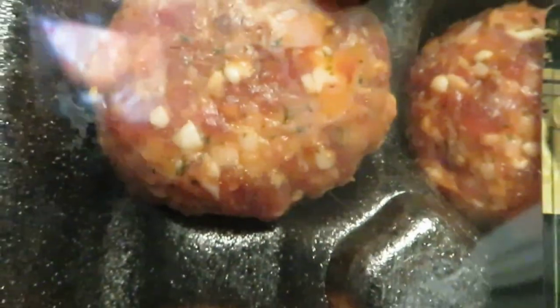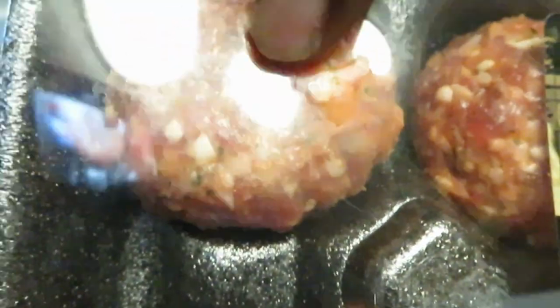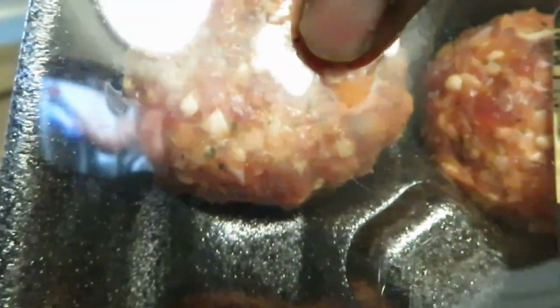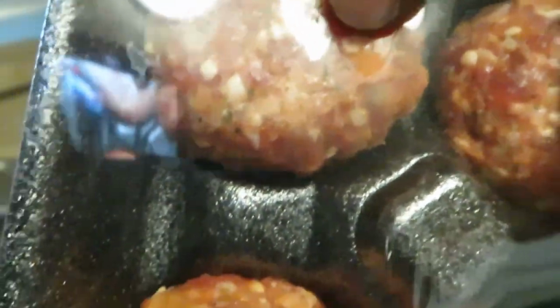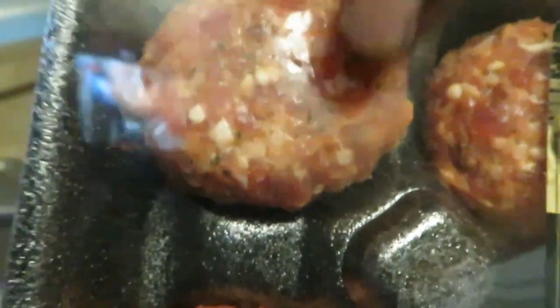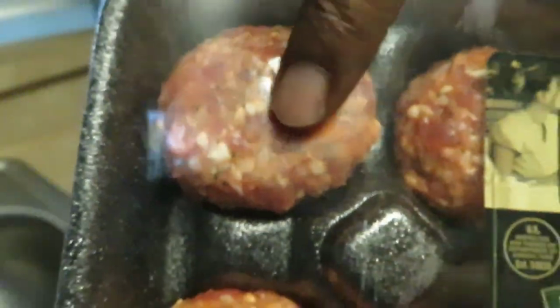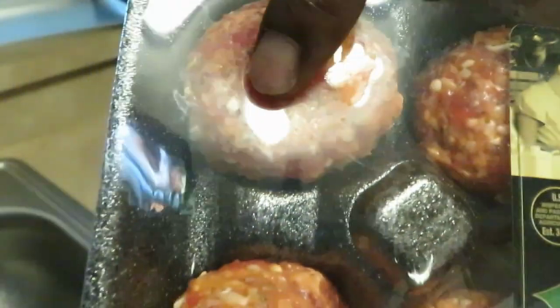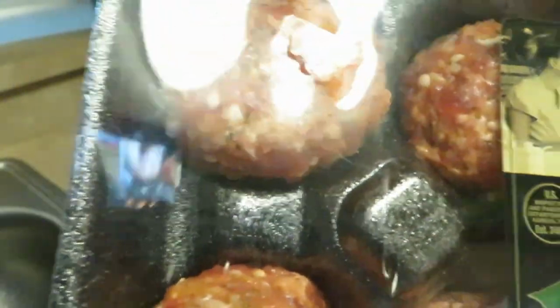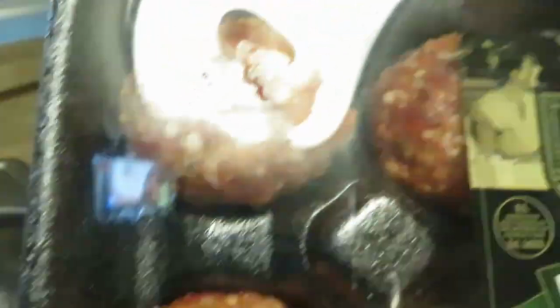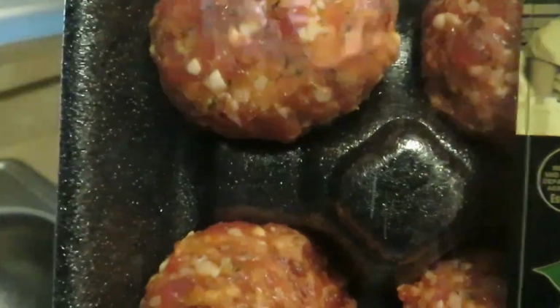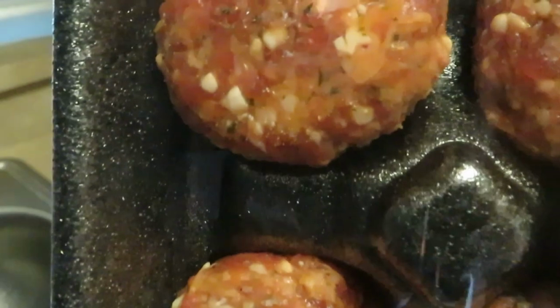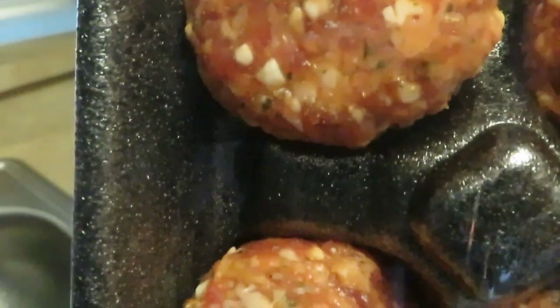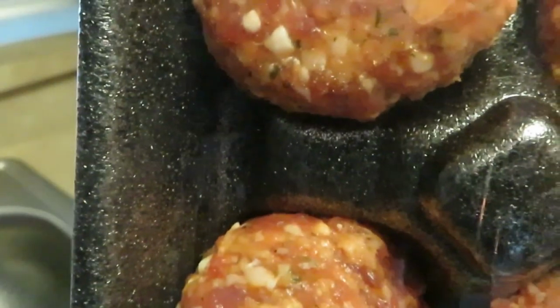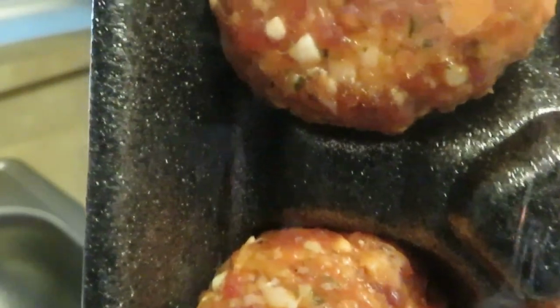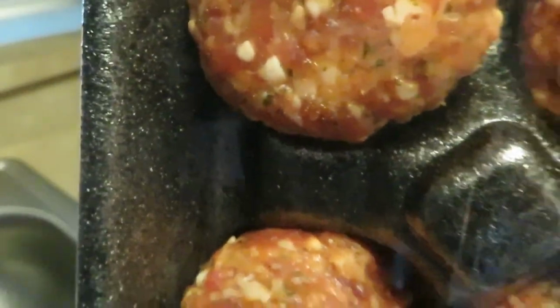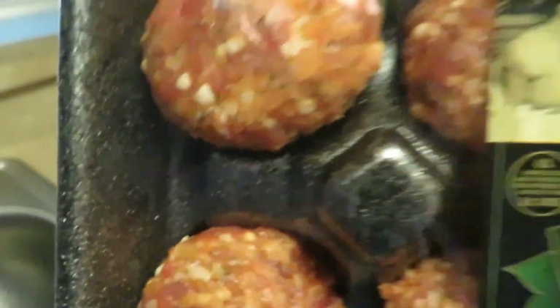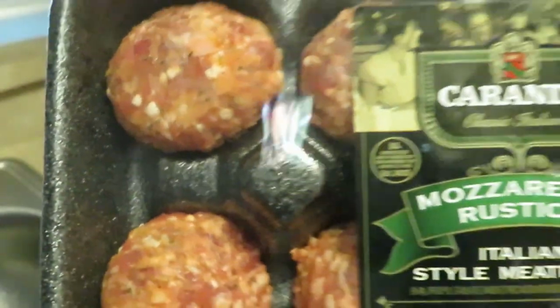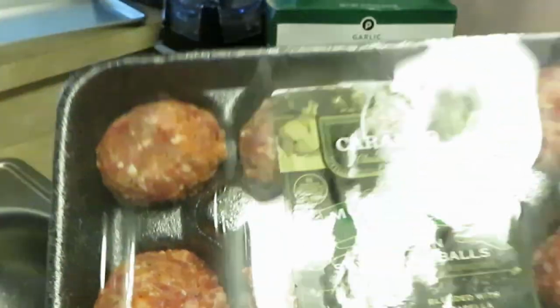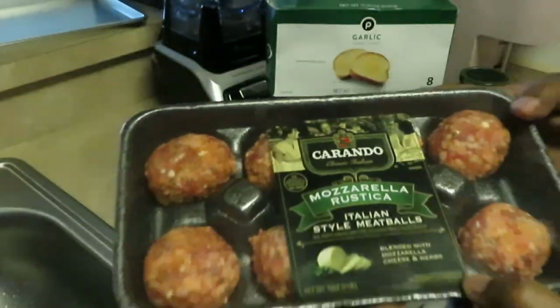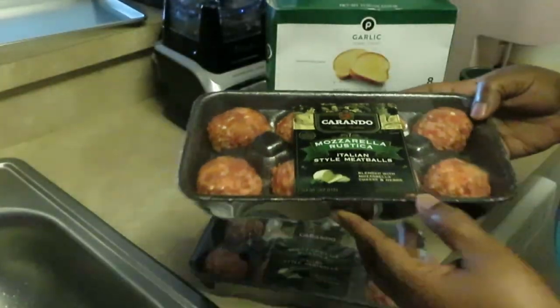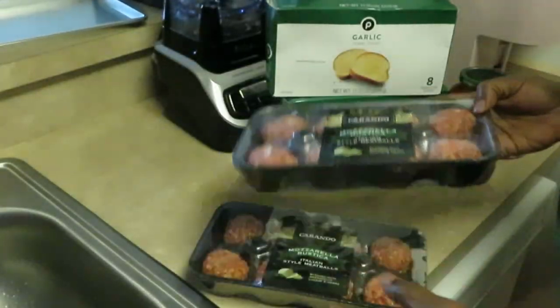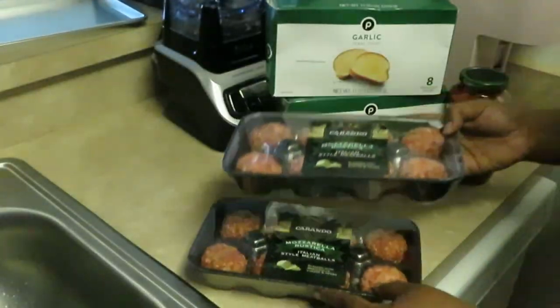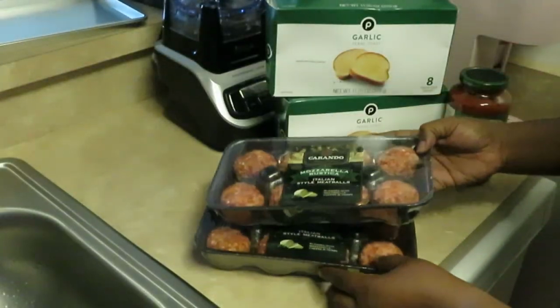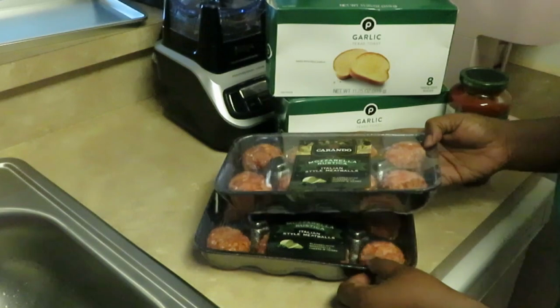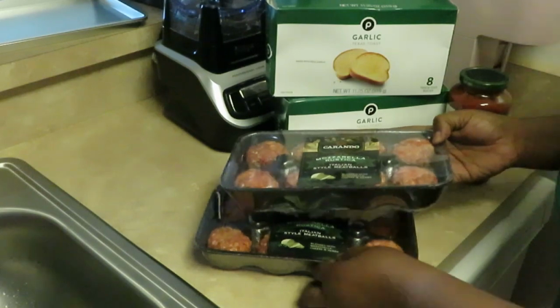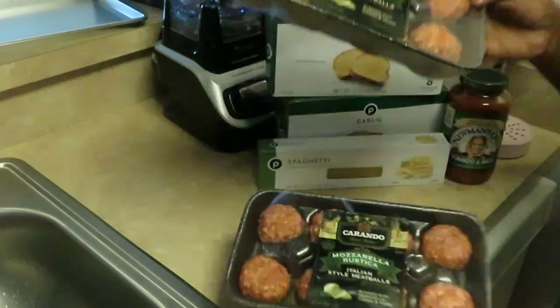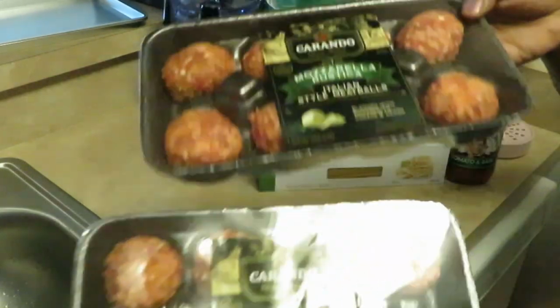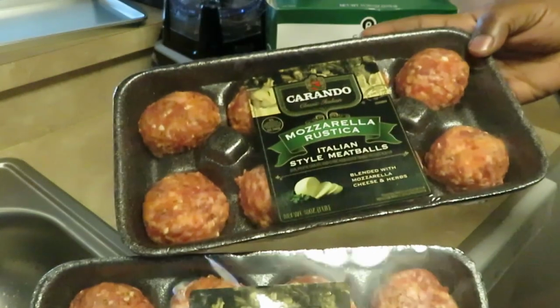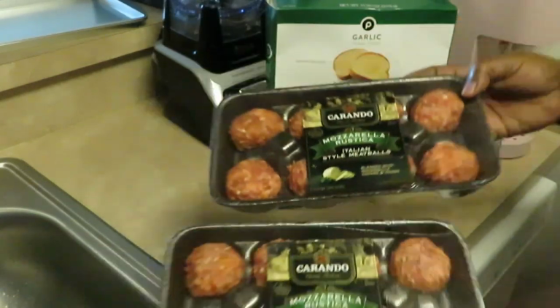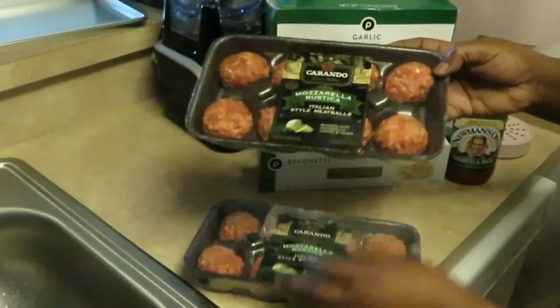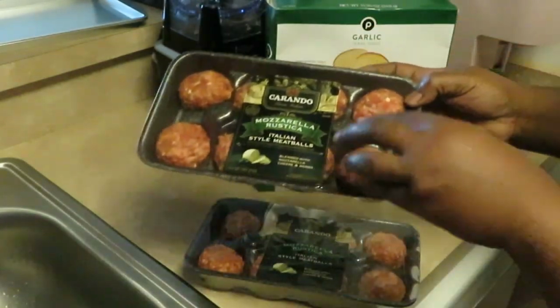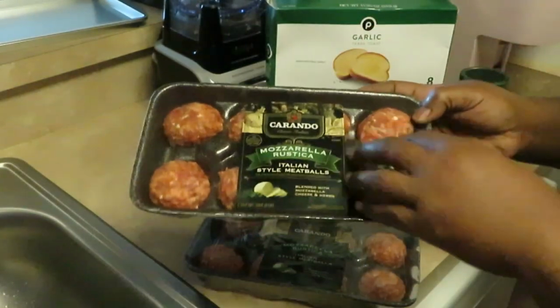See the mozzarella? Those little white specks — that's the mozzarella cheese. I have two packs of these because they are pretty big meatballs.